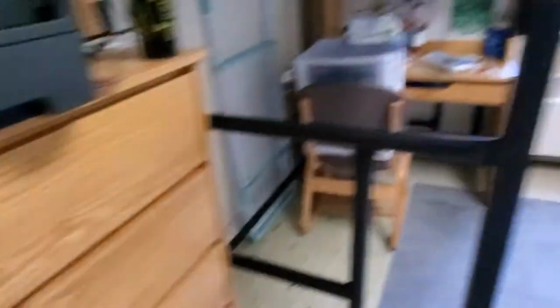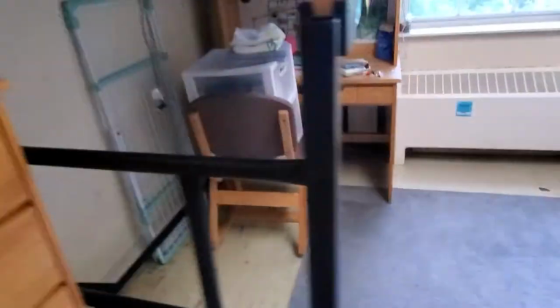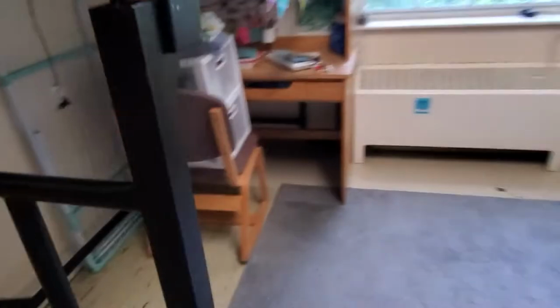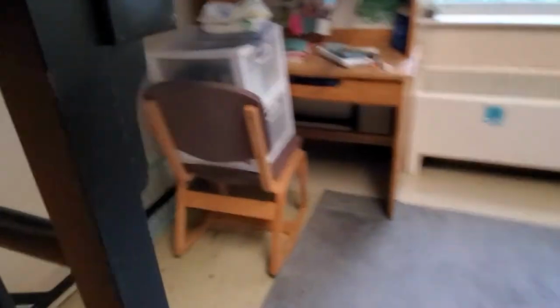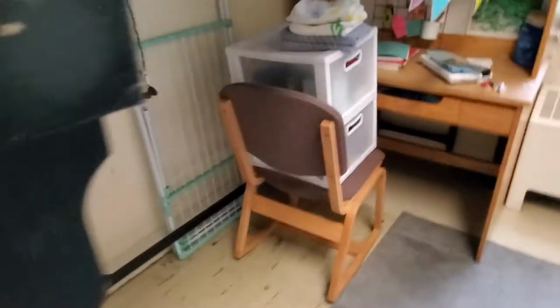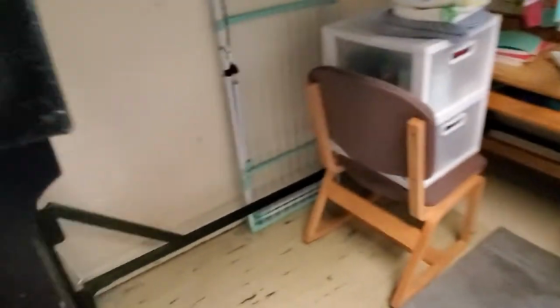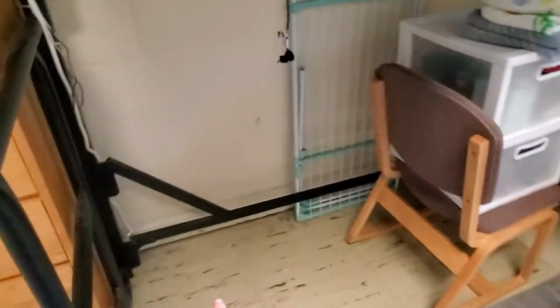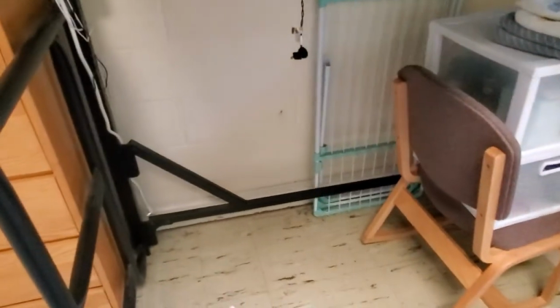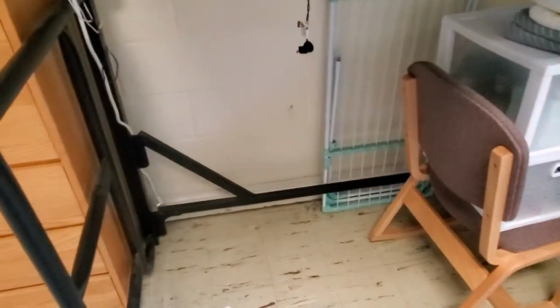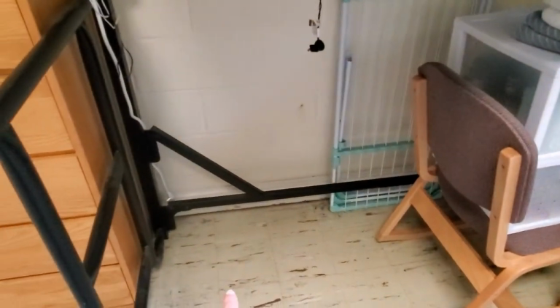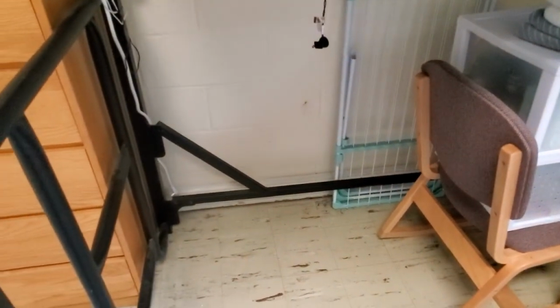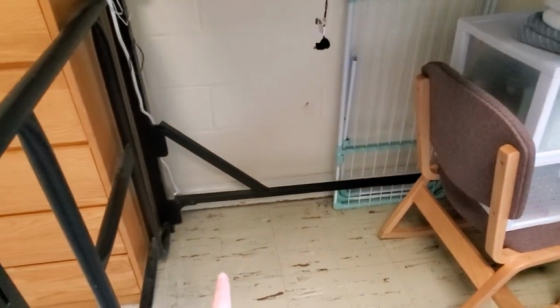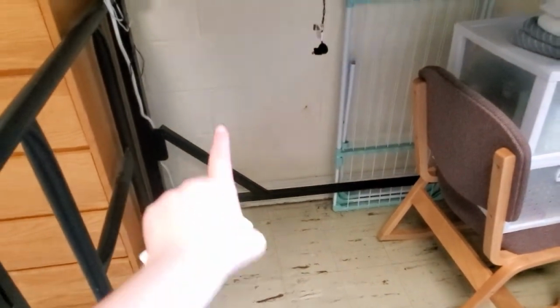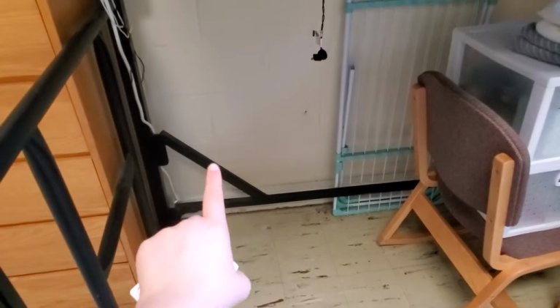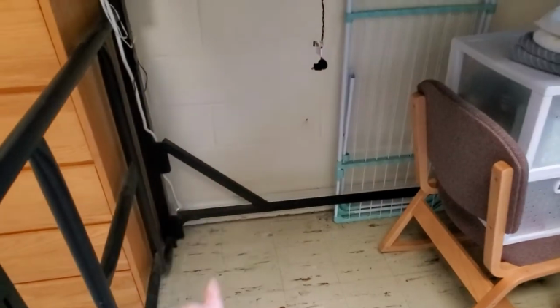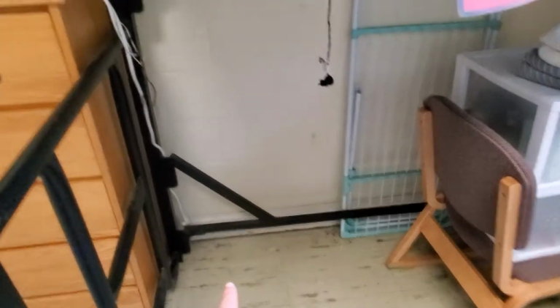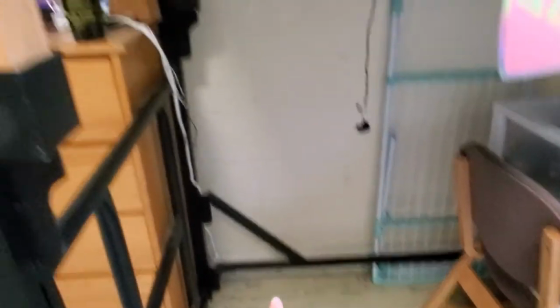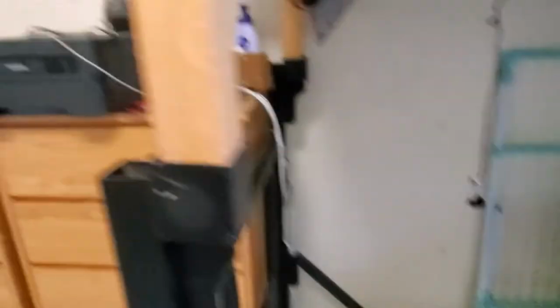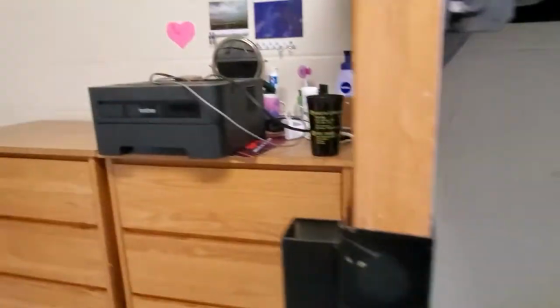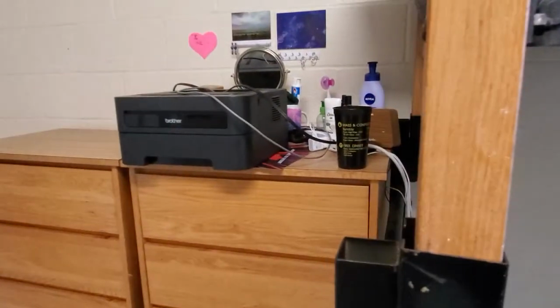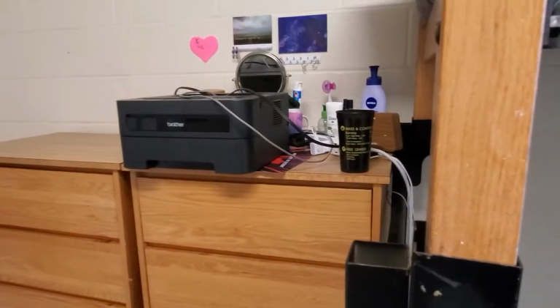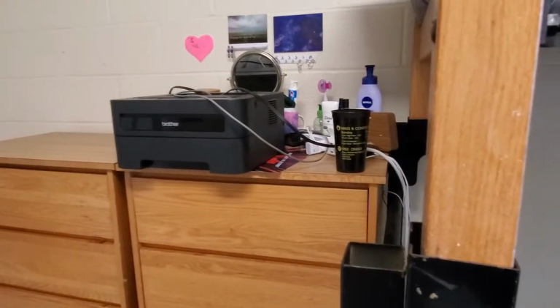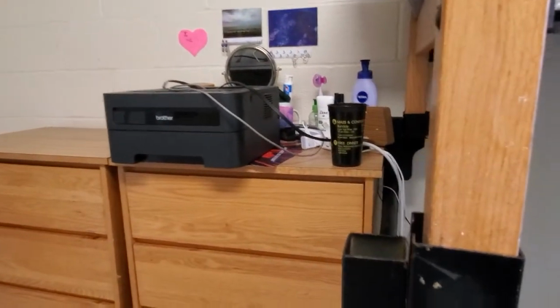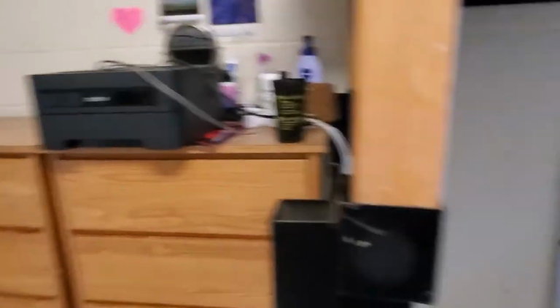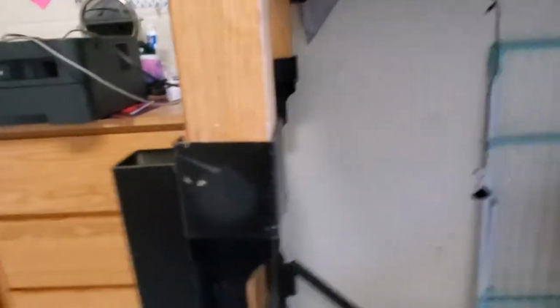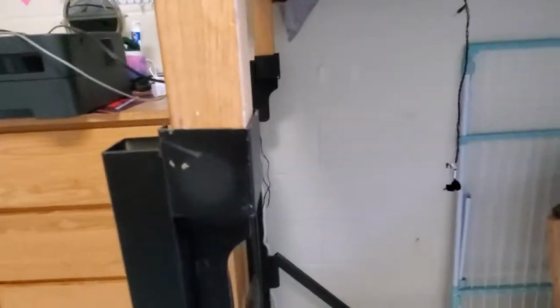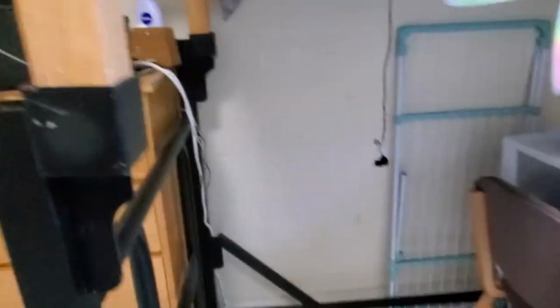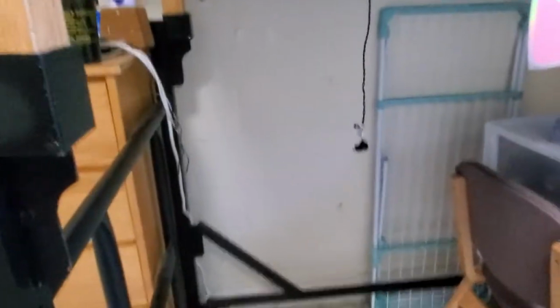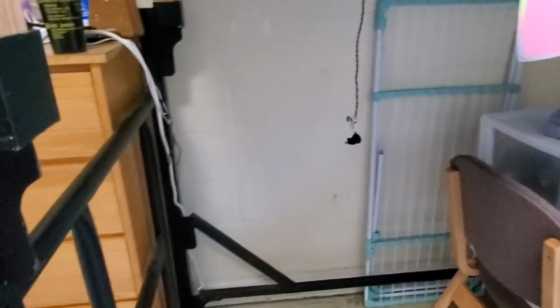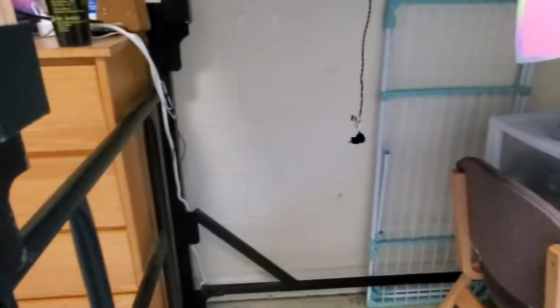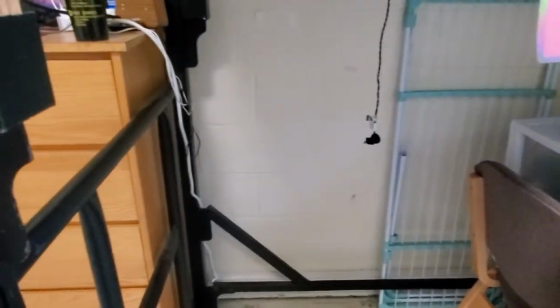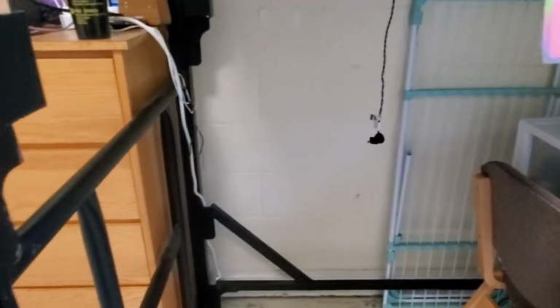We also had a refrigerator here, and then this printer was on top of it, but my roommate took her refrigerator home.